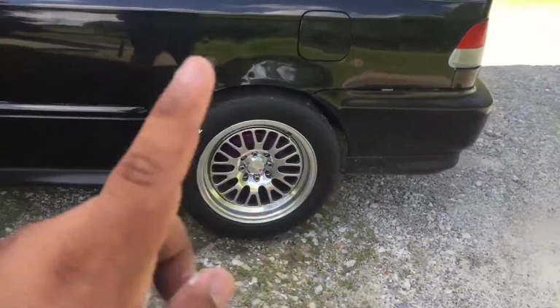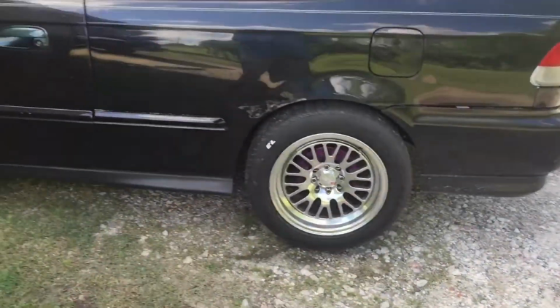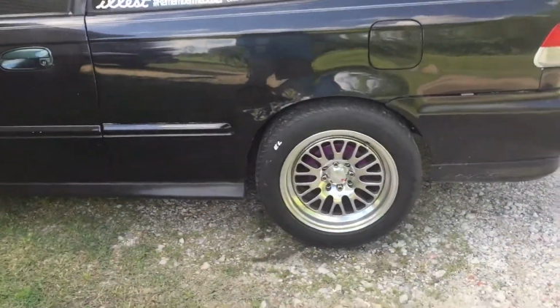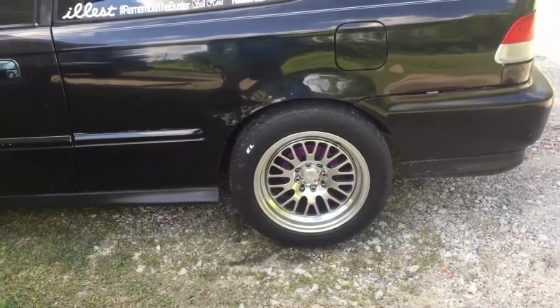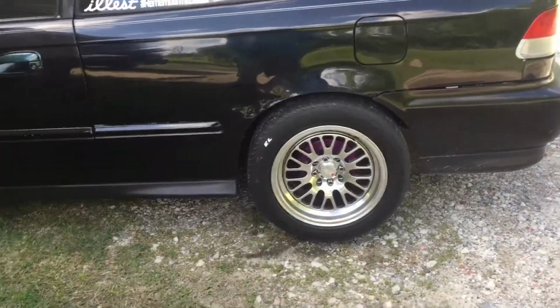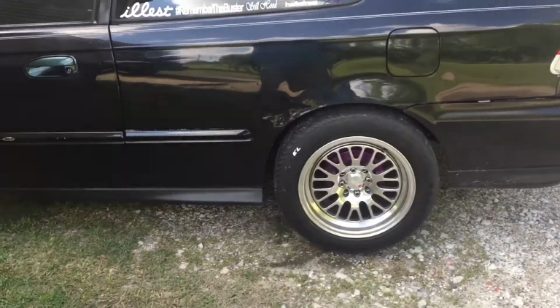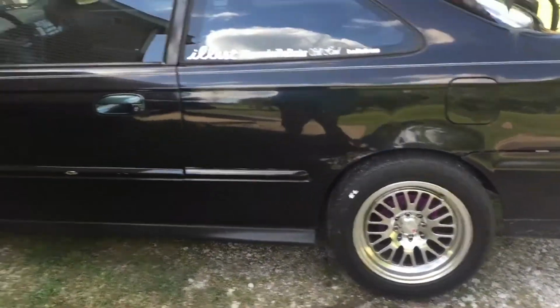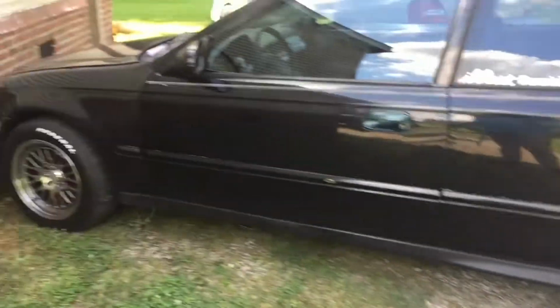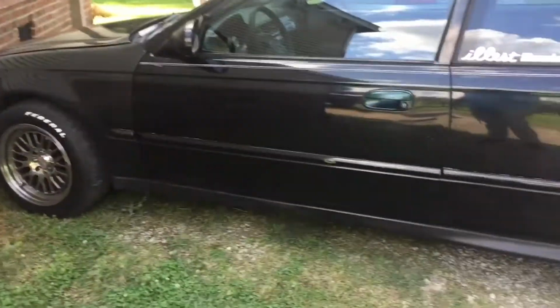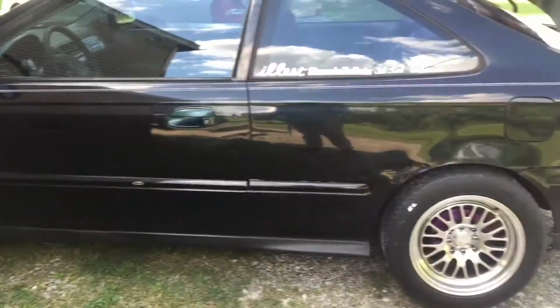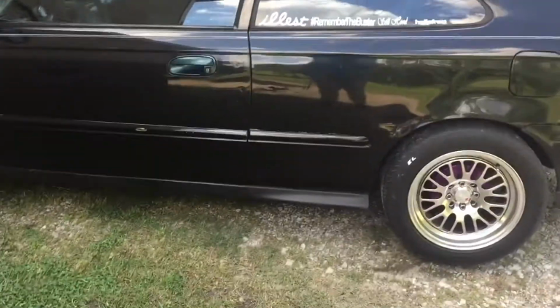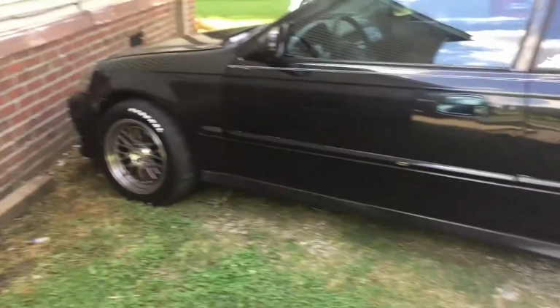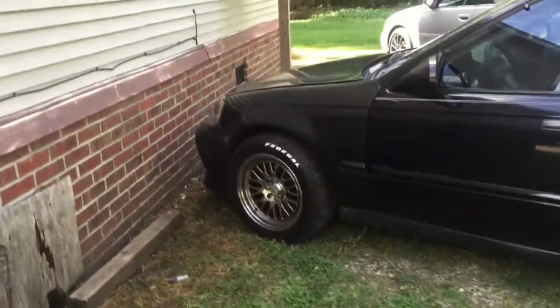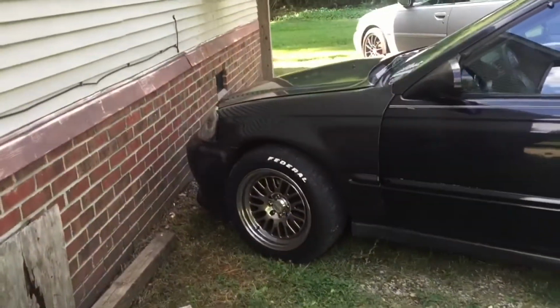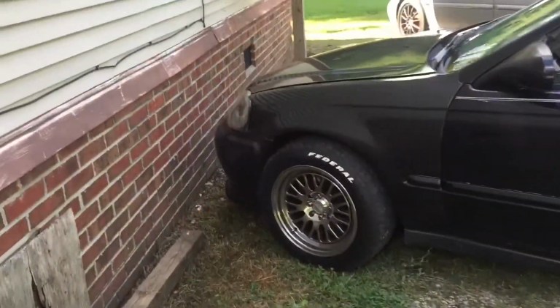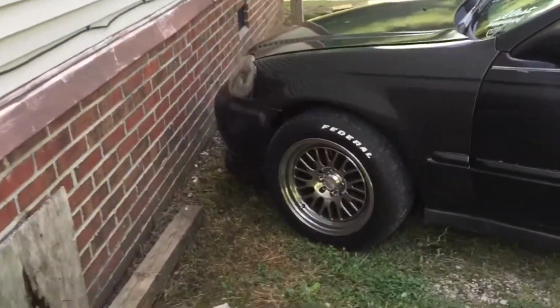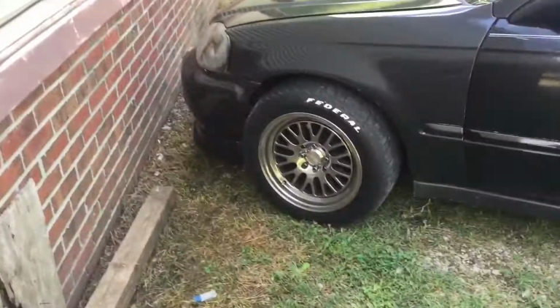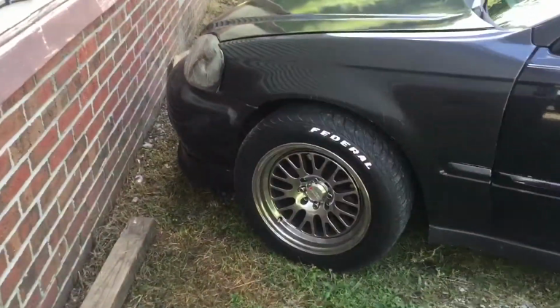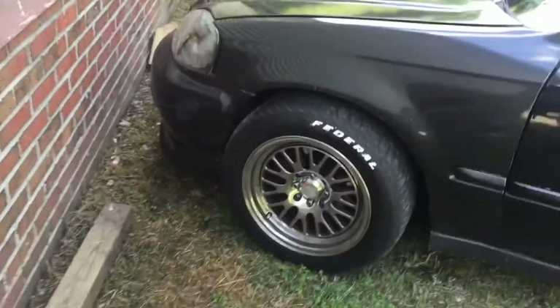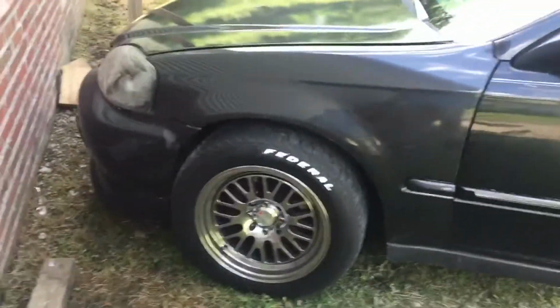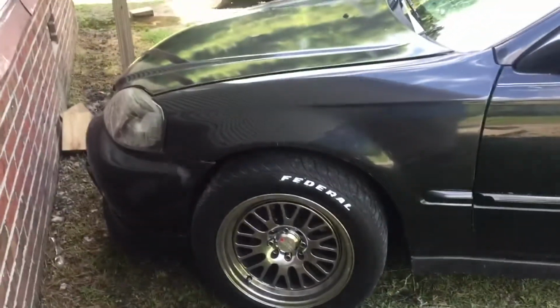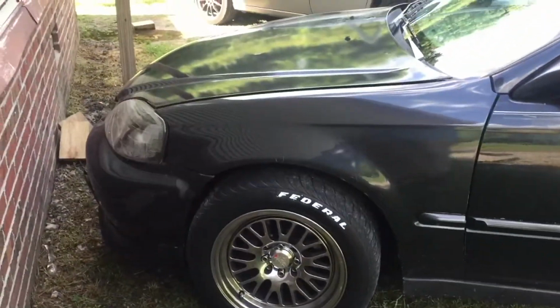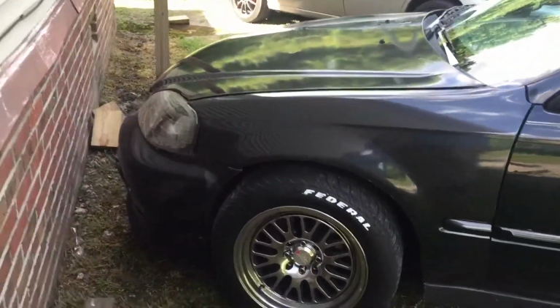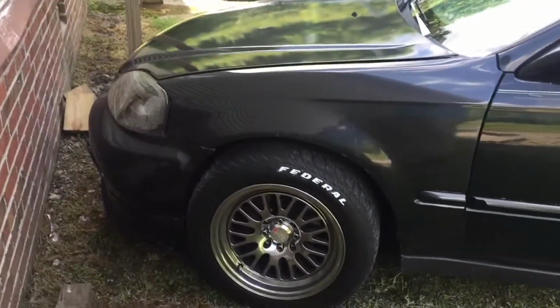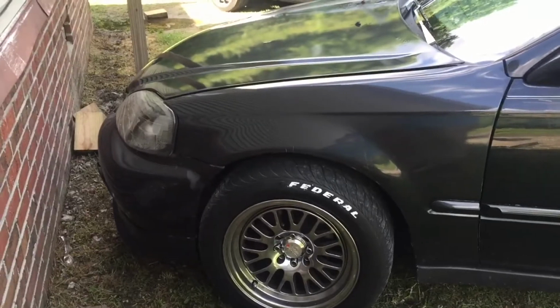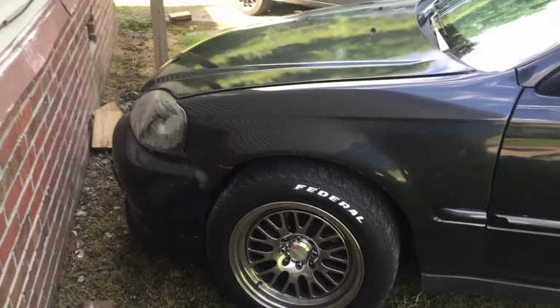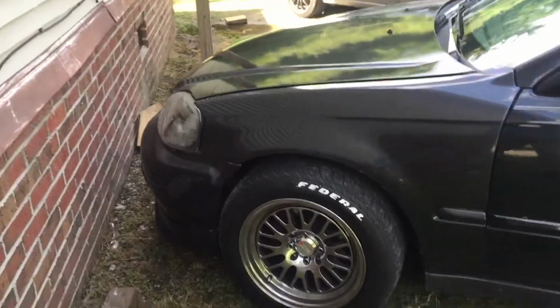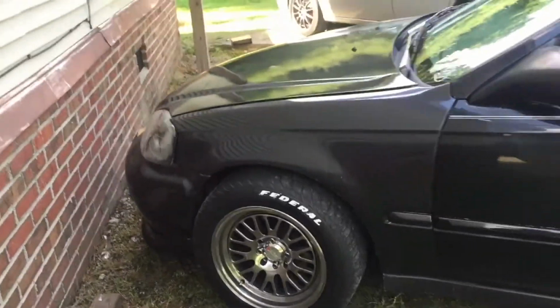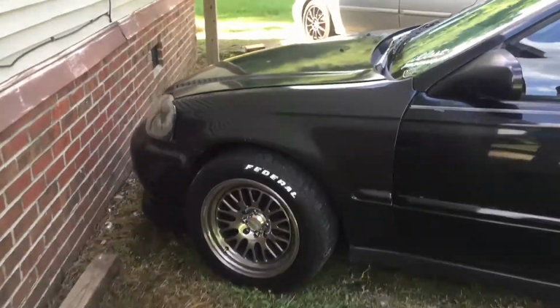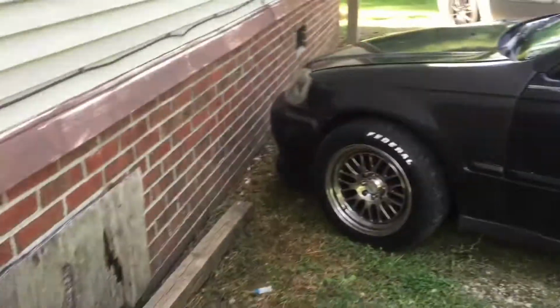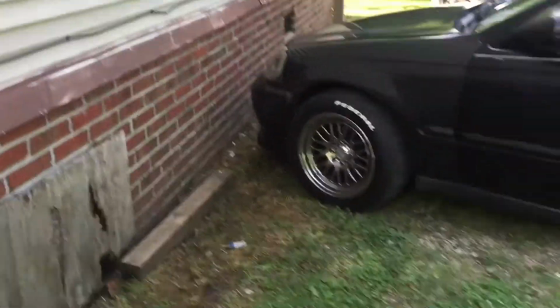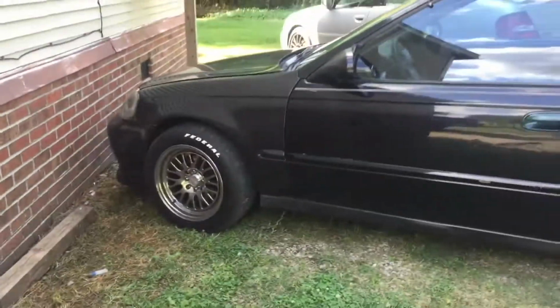I haven't done the back yet, but I'm gonna get started on it. That's basically what it looks like on Federal tires — nothing too special, nothing too fancy. It looks pretty cool to be honest with you from an angle. Looks really awesome.